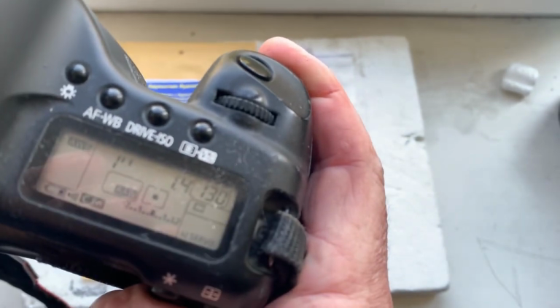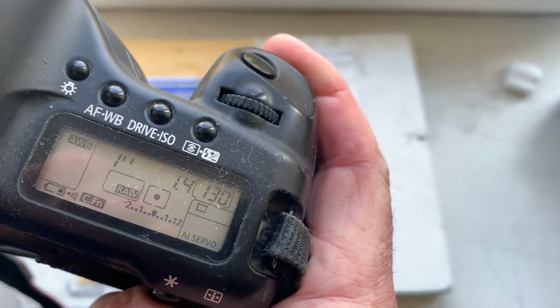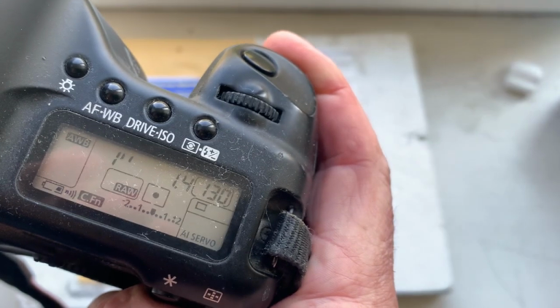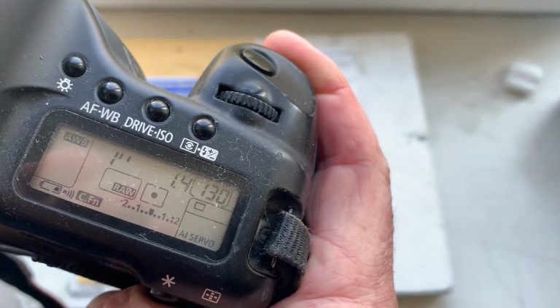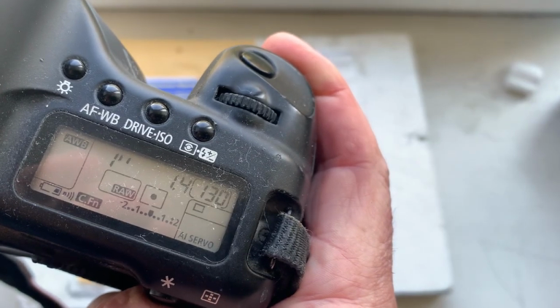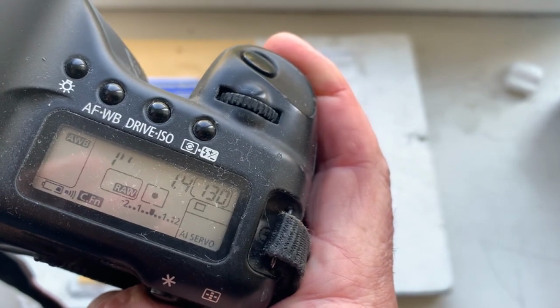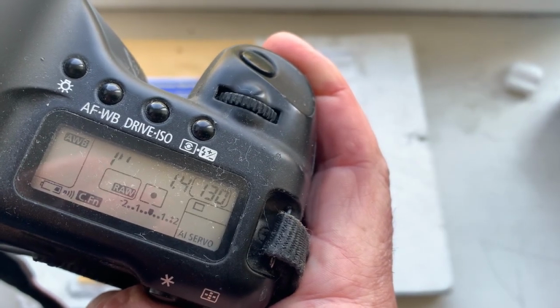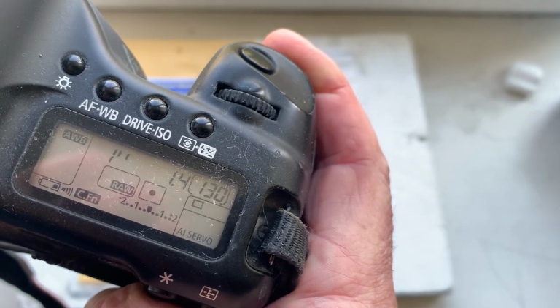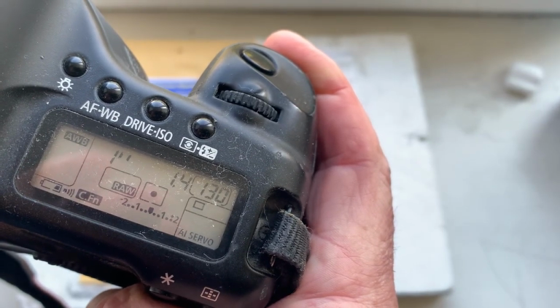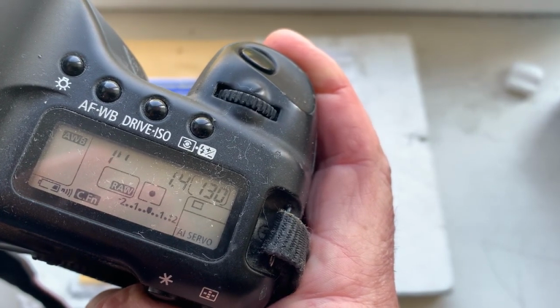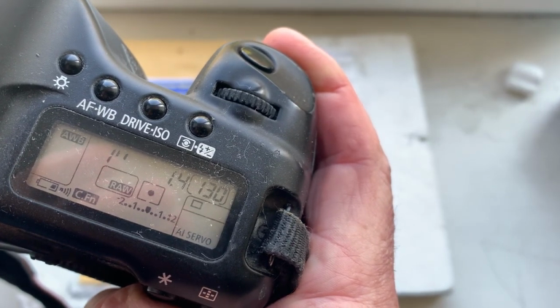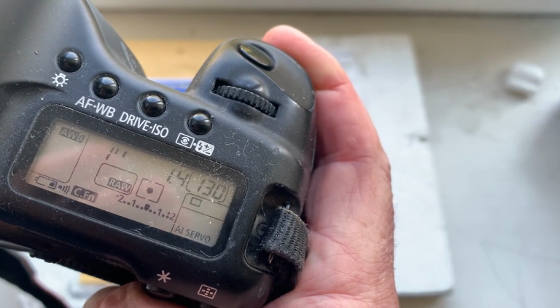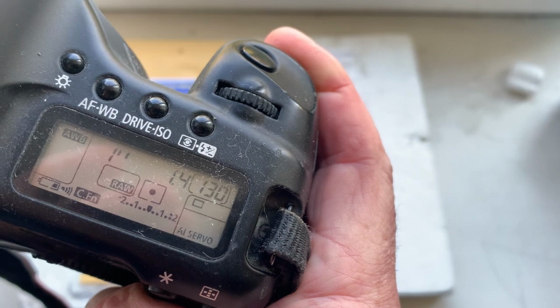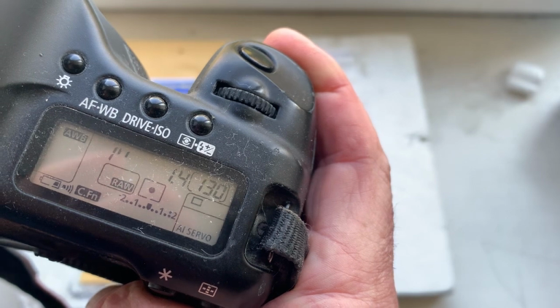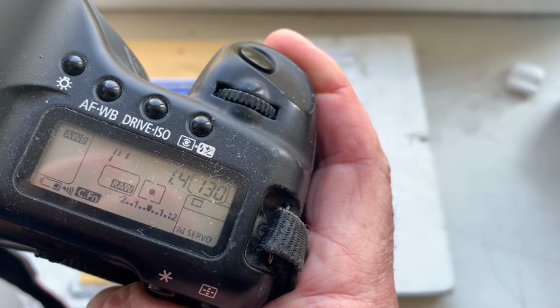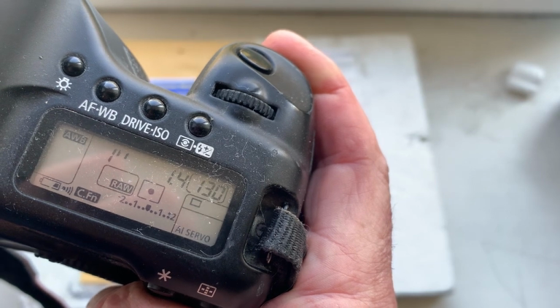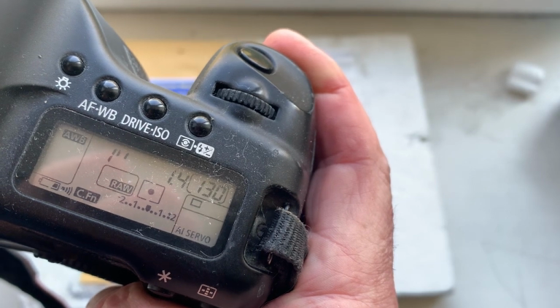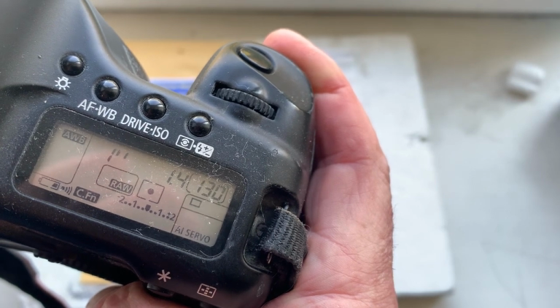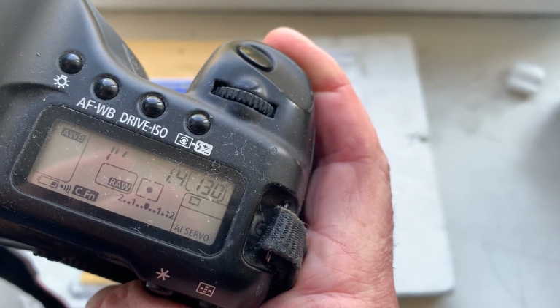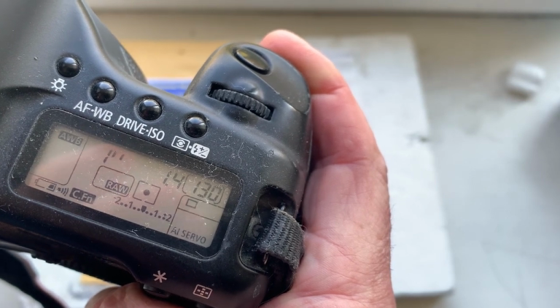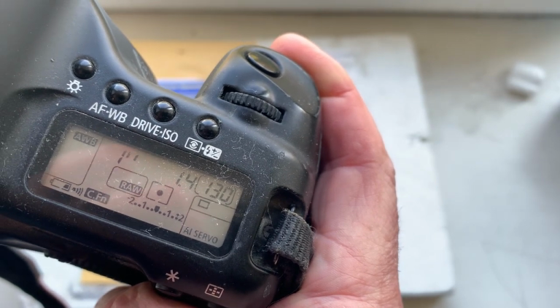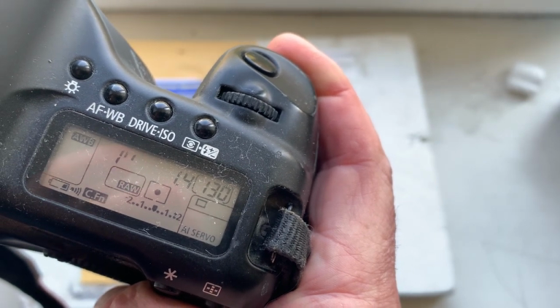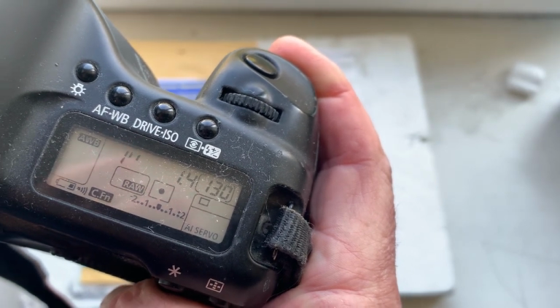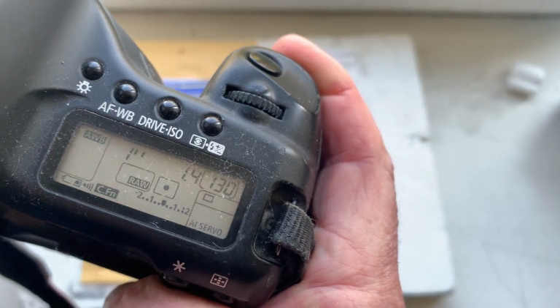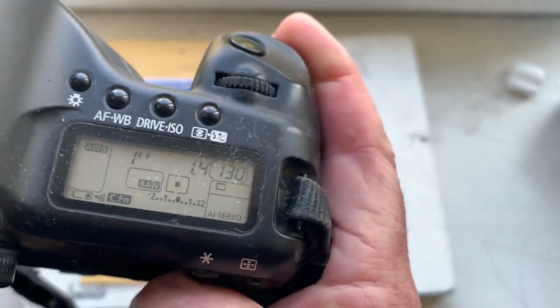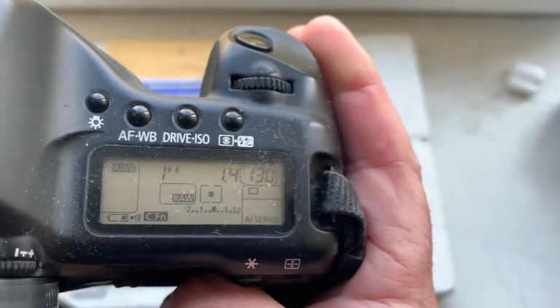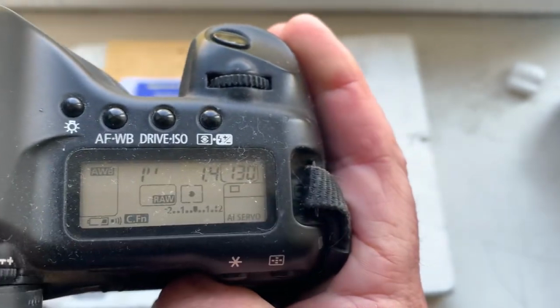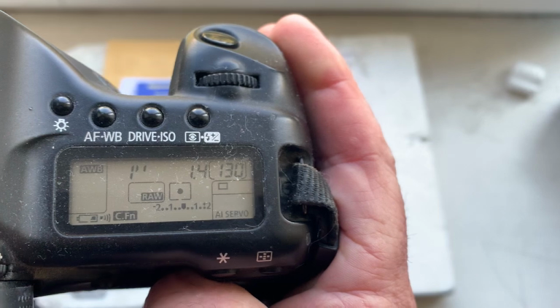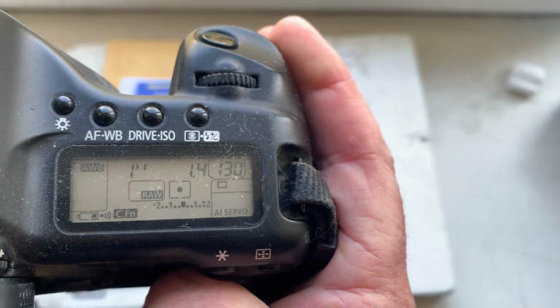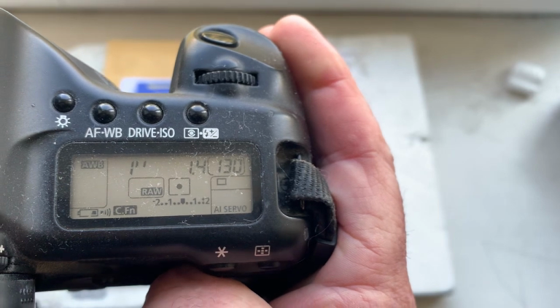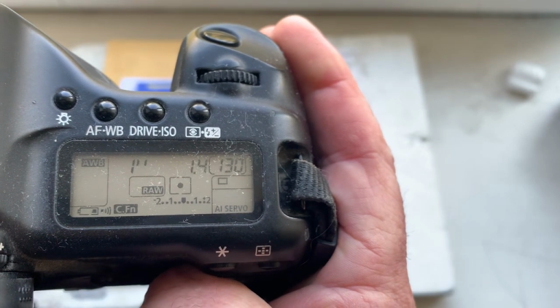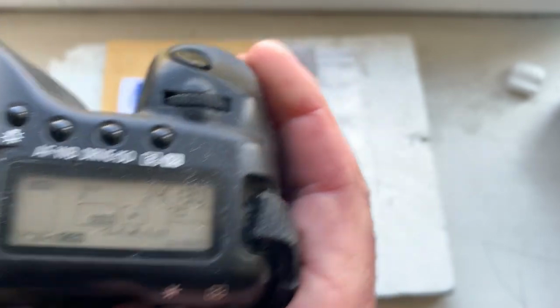The pre-programmed focal length is 85 millimeter, aperture 1.4, delay time to enter programmer mode is one second, and focus trap mode is on.